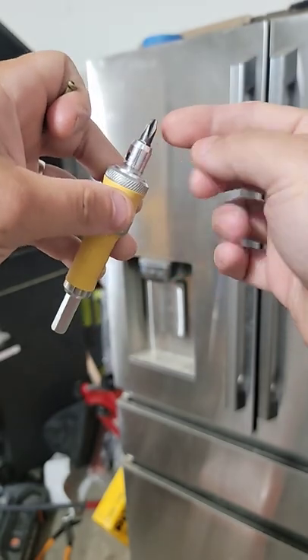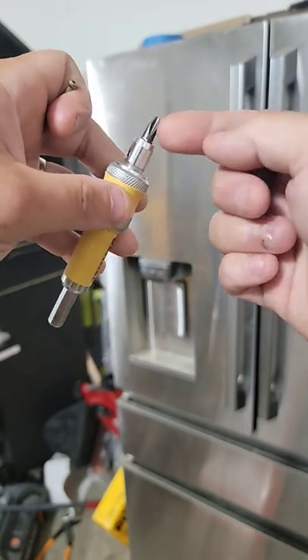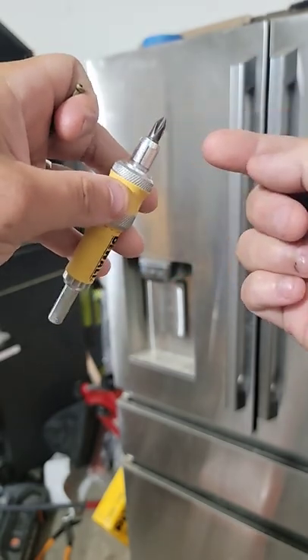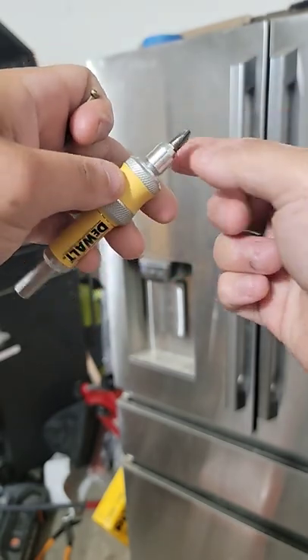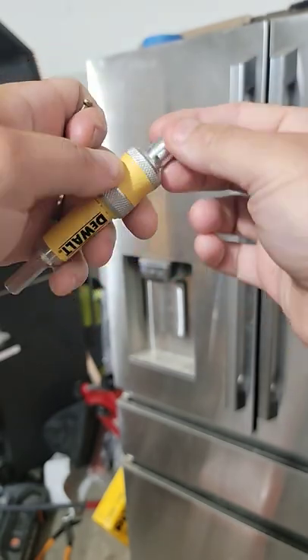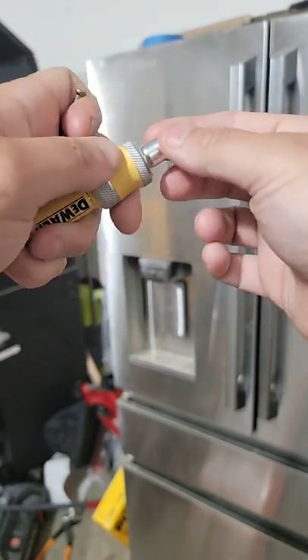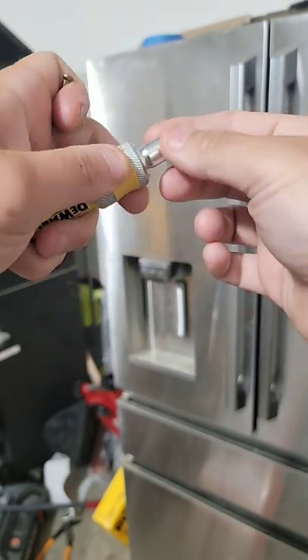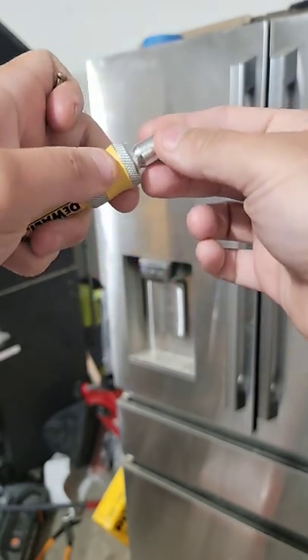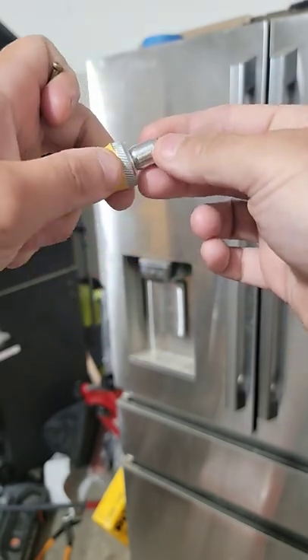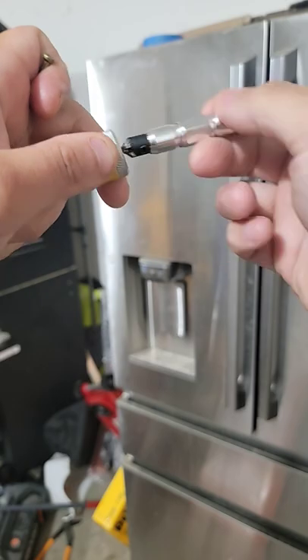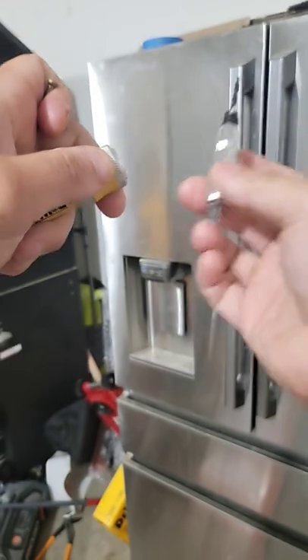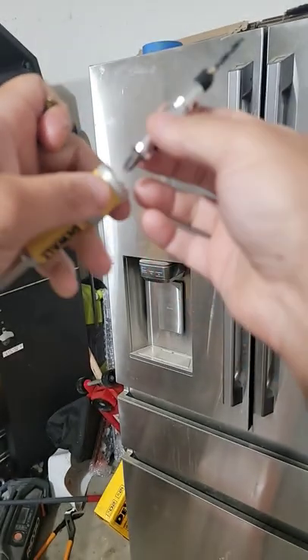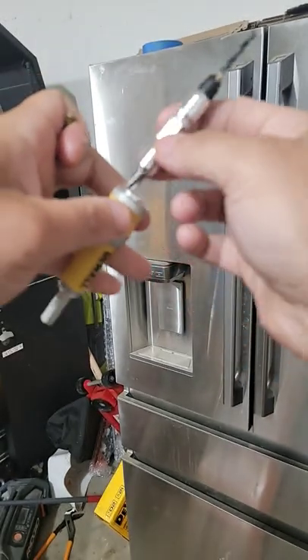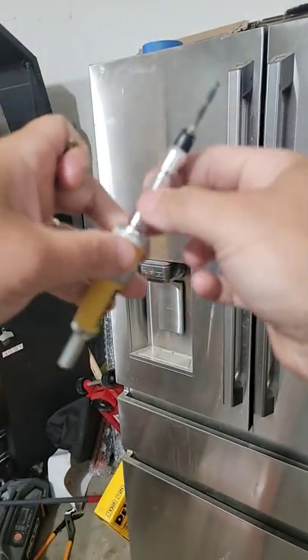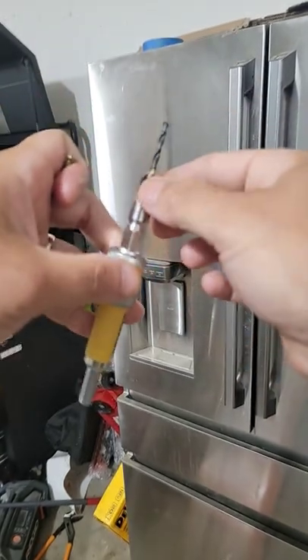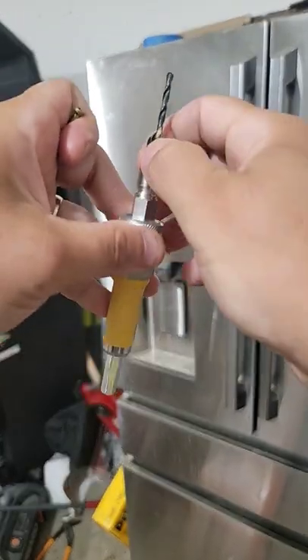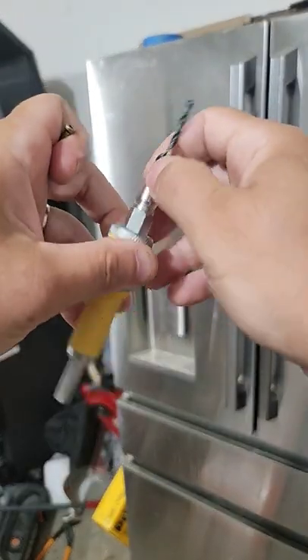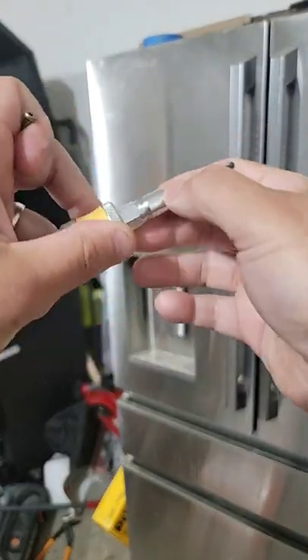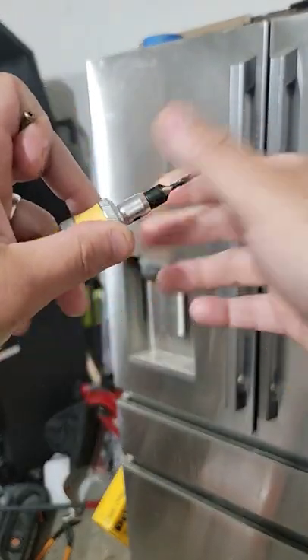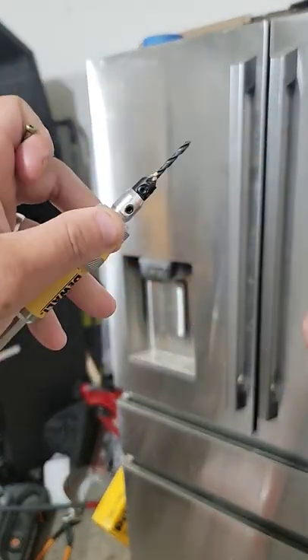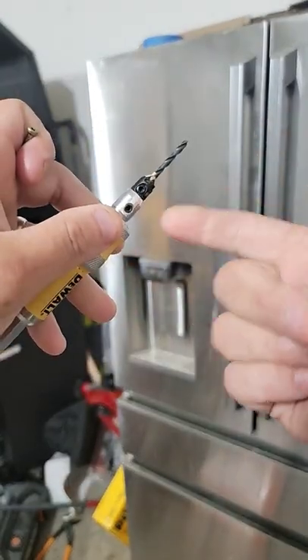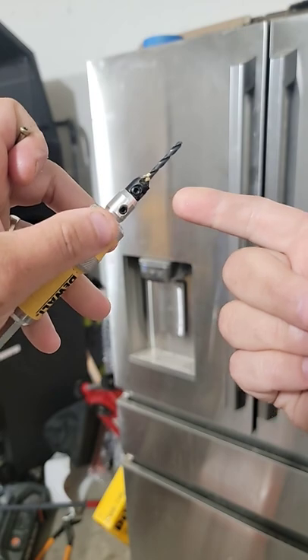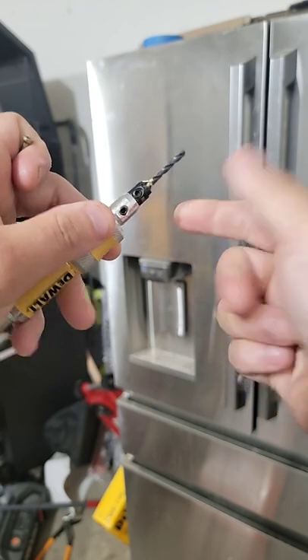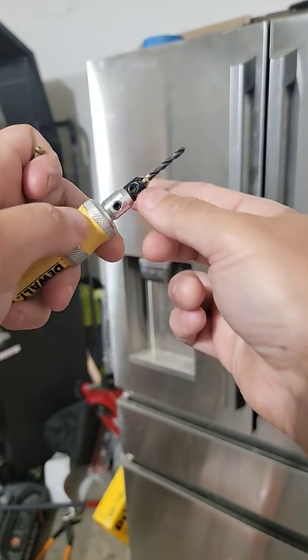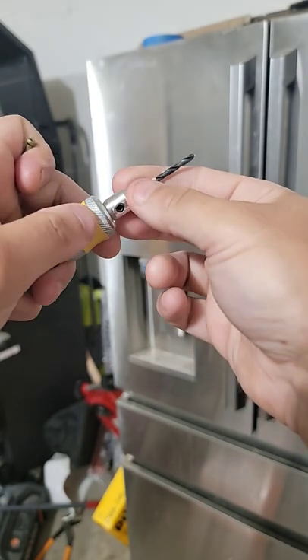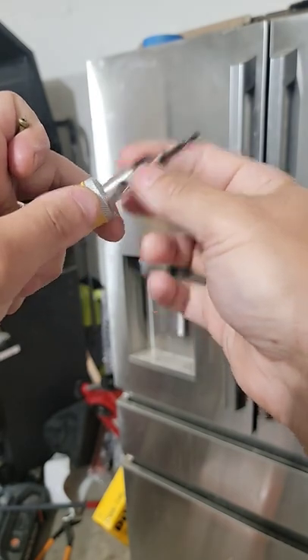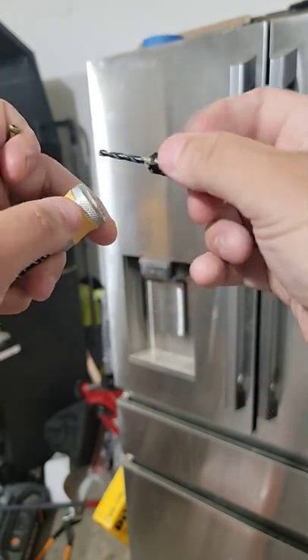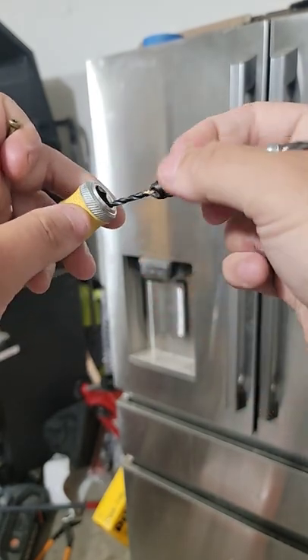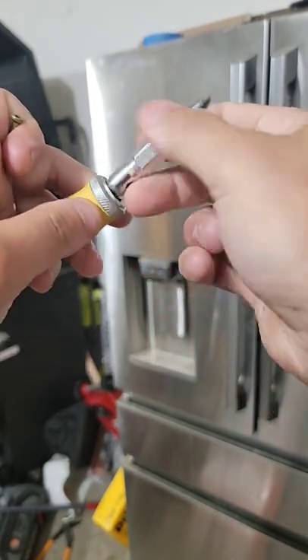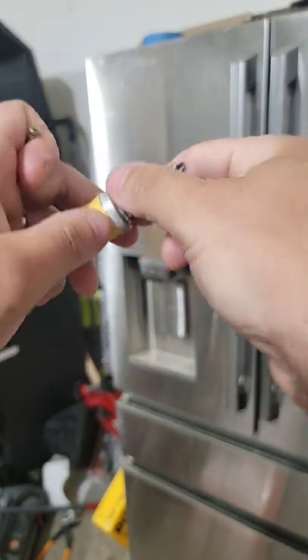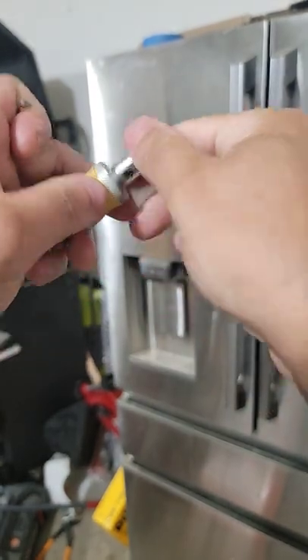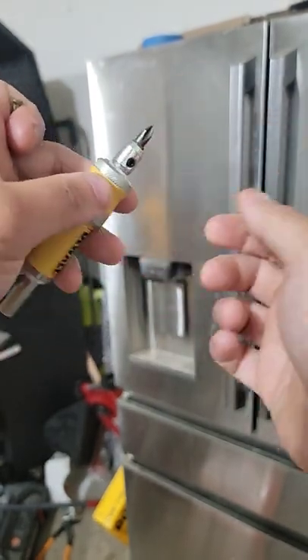You've got your bit right here, but what happens when you need to put the pilot hole in? Well, you just take it and flip it around — it goes in like that, and boom, you've got your pilot hole. Then when you need to screw it down and fasten it, you just flip it back.